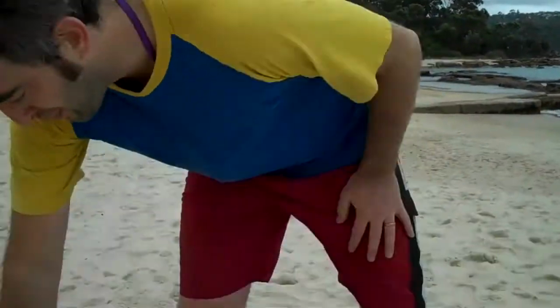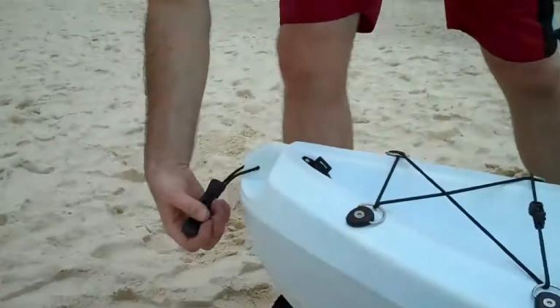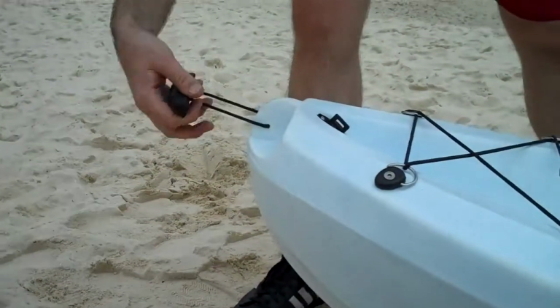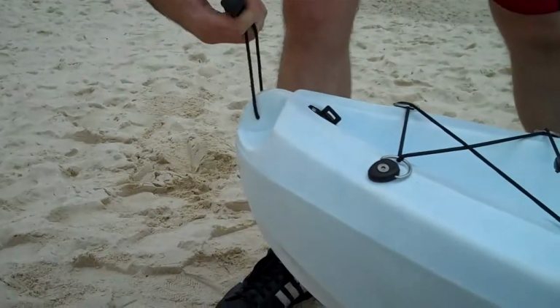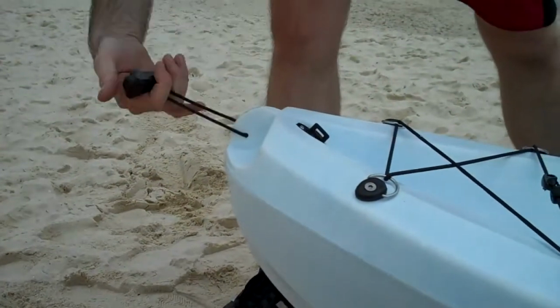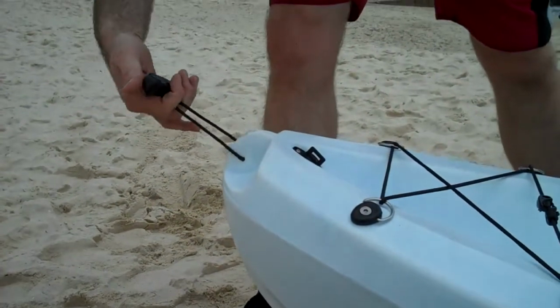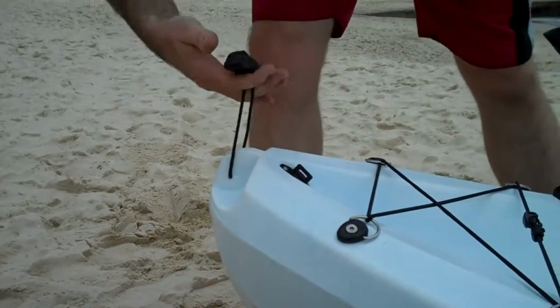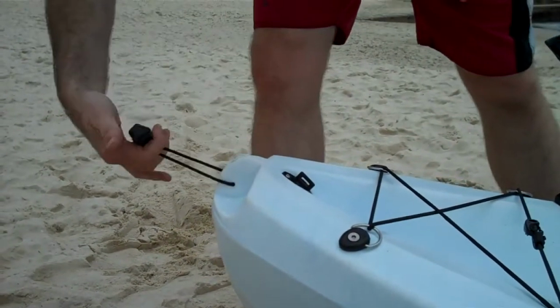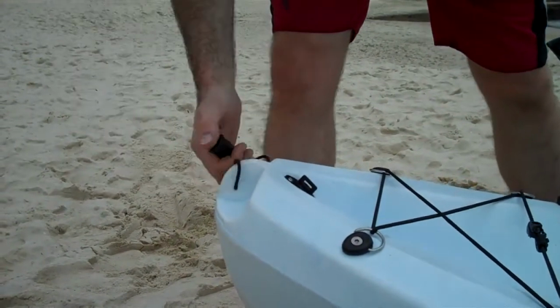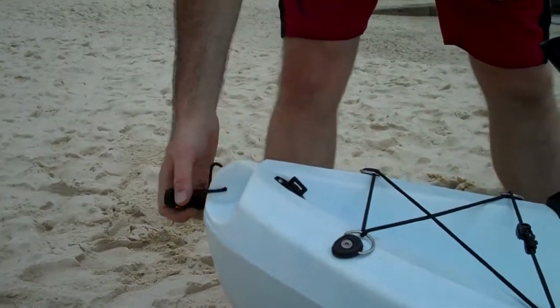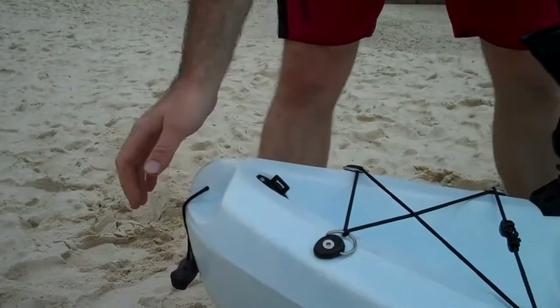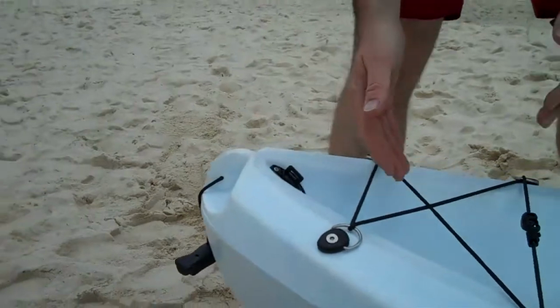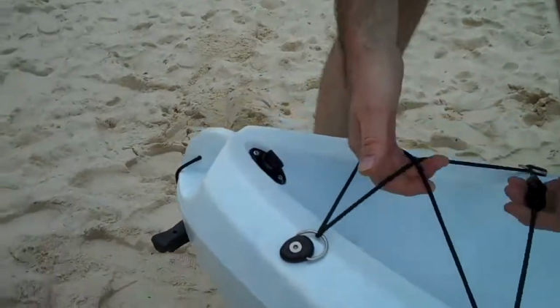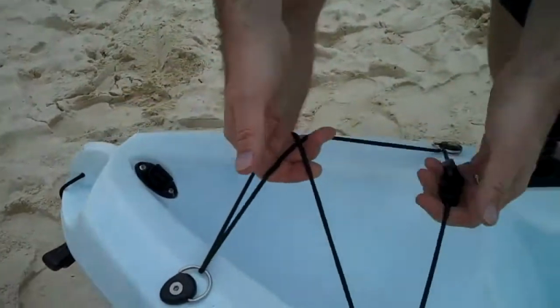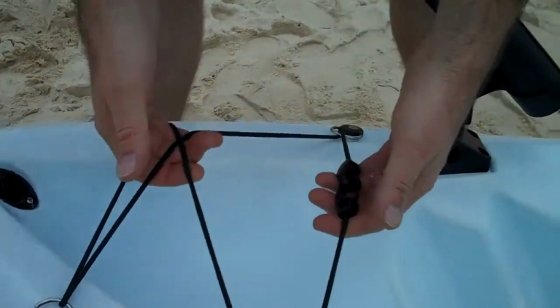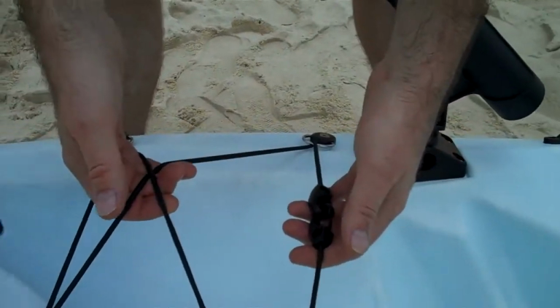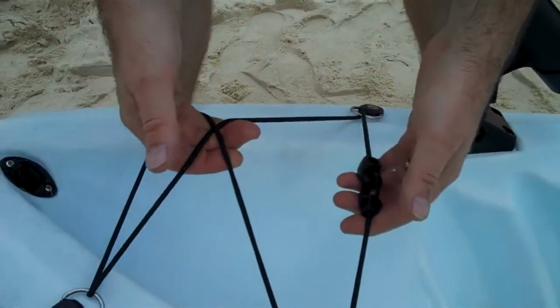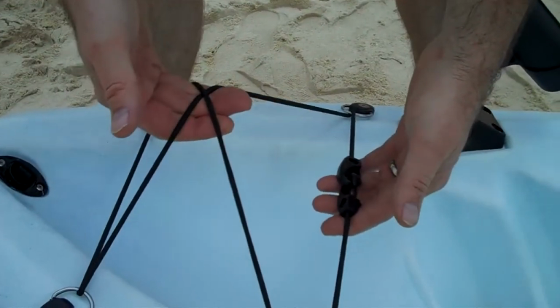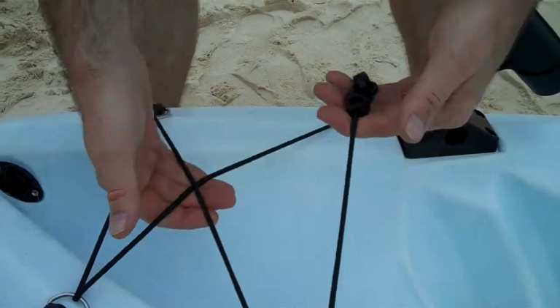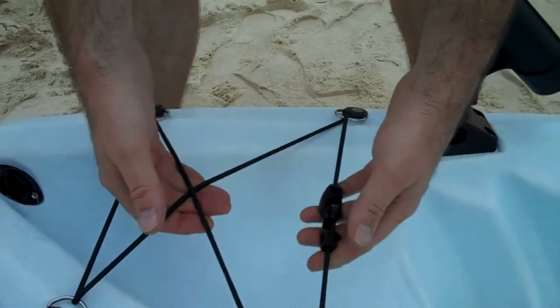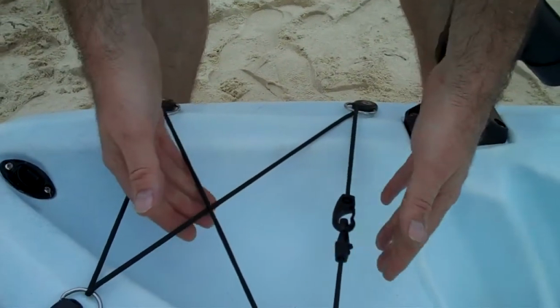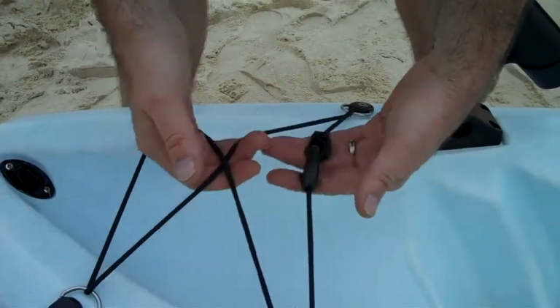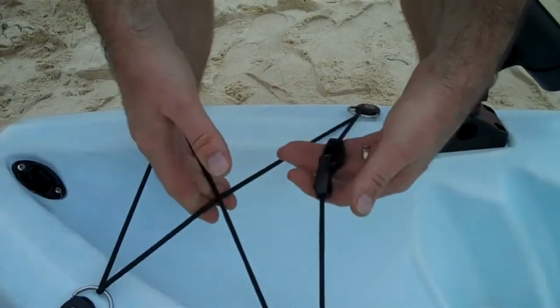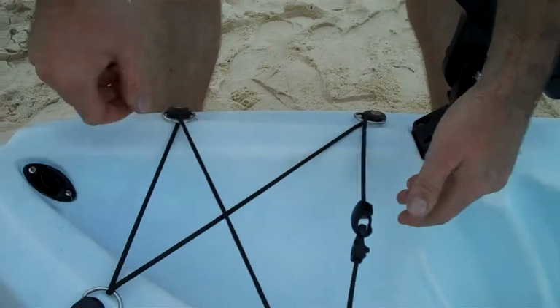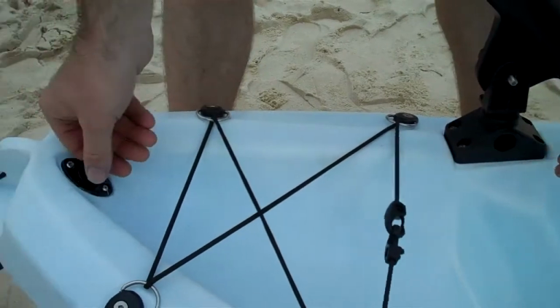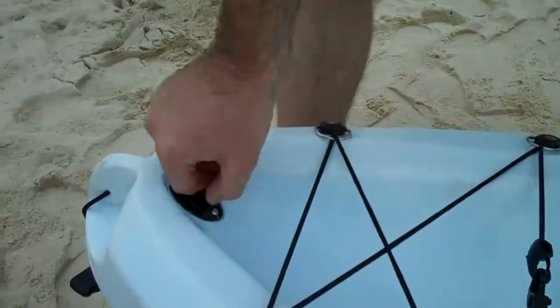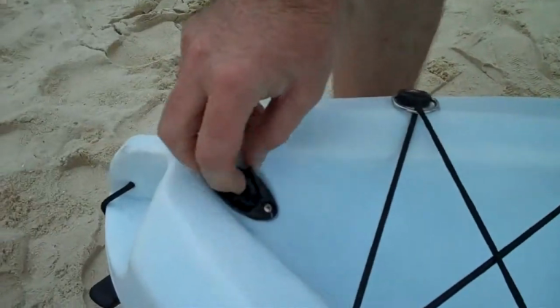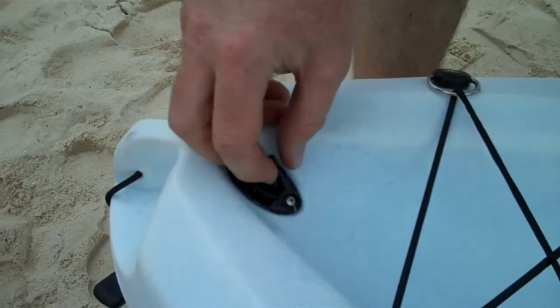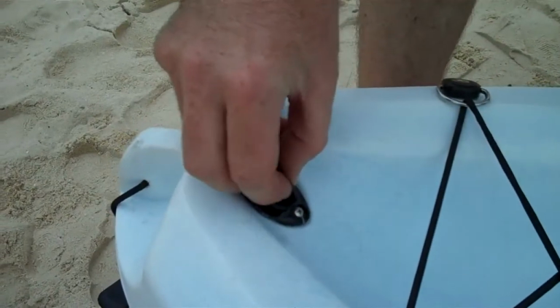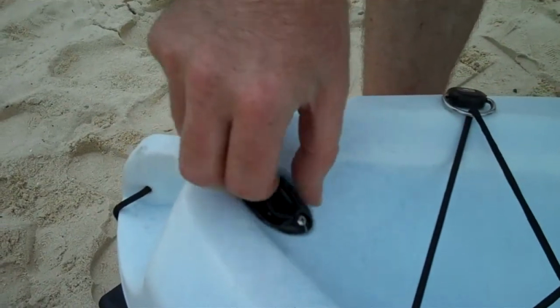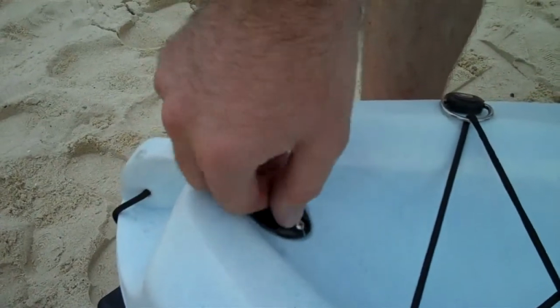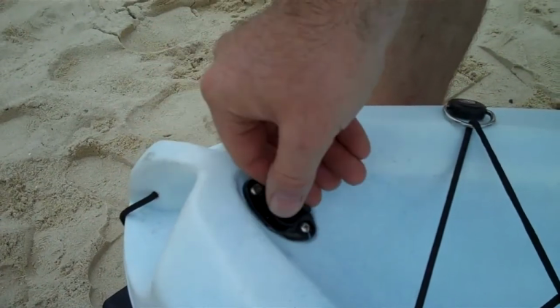So at the bow, you have a nice sturdy grab handle here so you can pull it to the sea or to the beach across the sand. Lots of nice webbing here so you can put your towel or your picnic hamper or whatever underneath here. A little drain plug there so you can drain away any excess water.